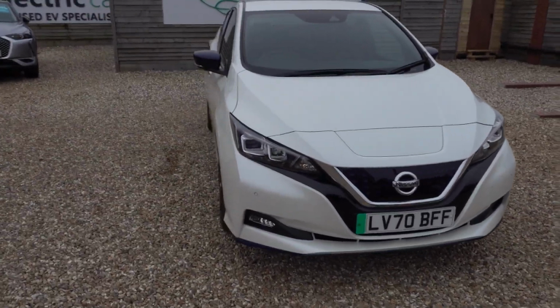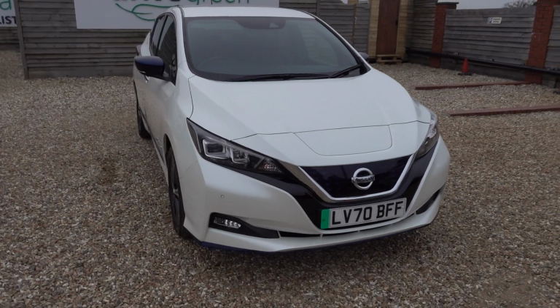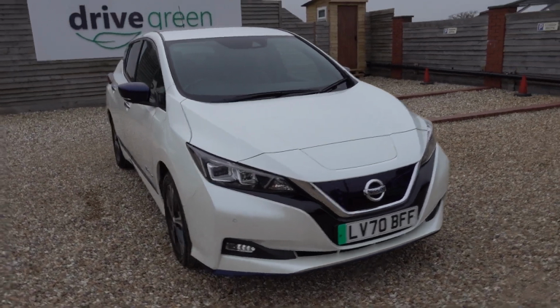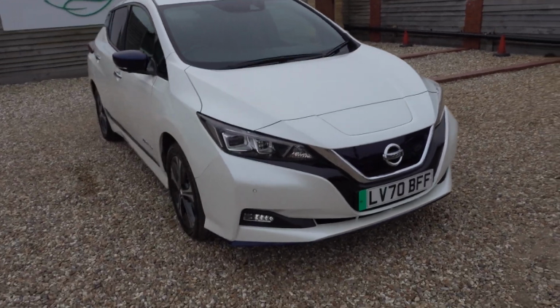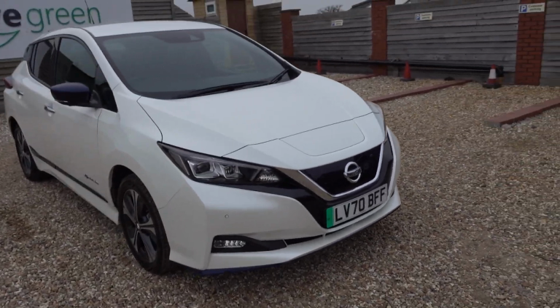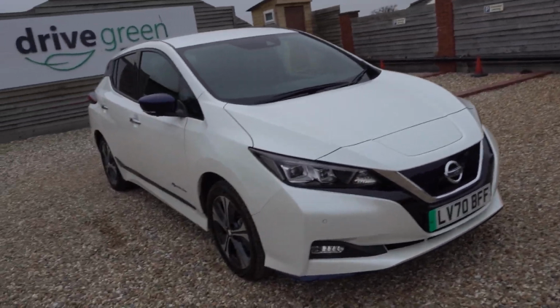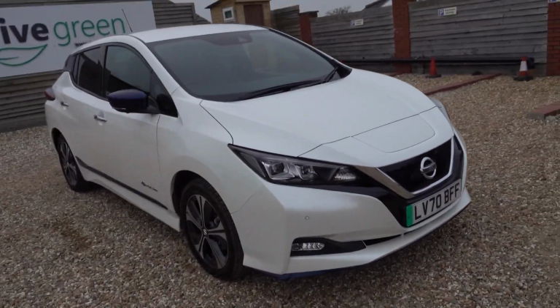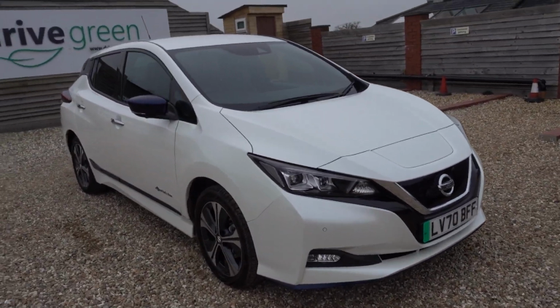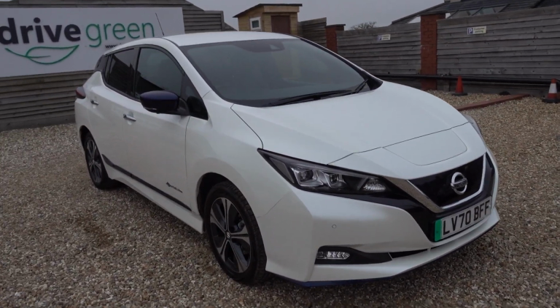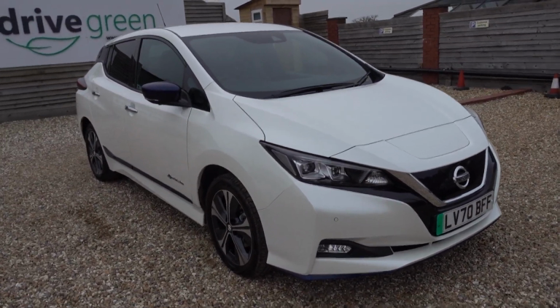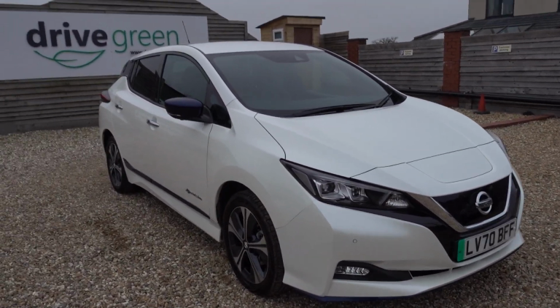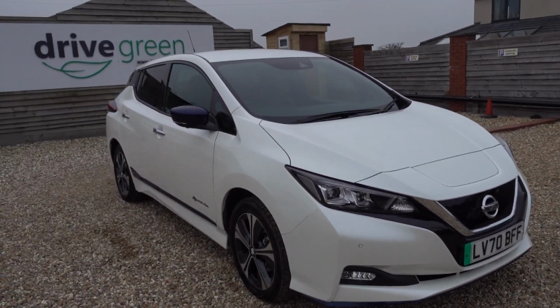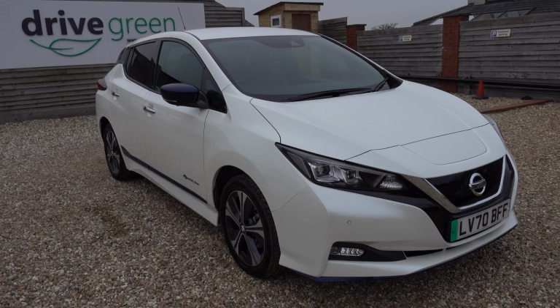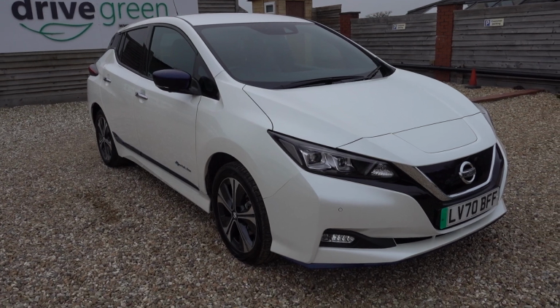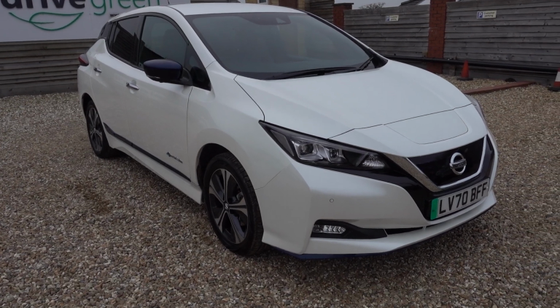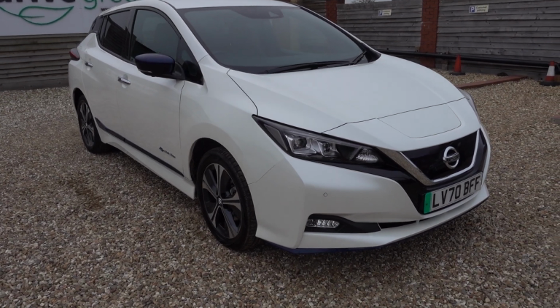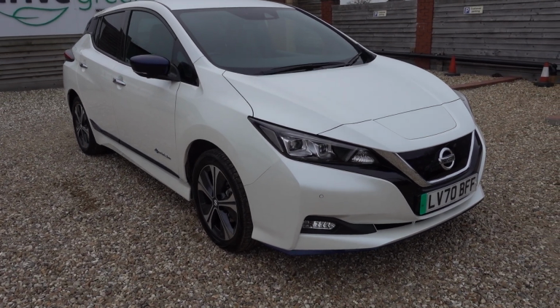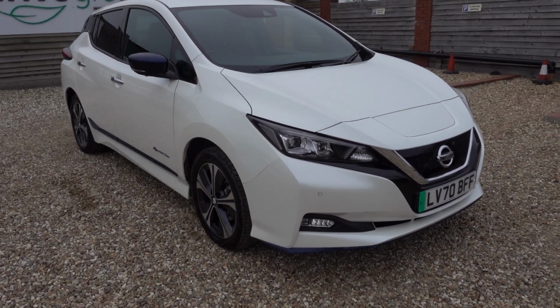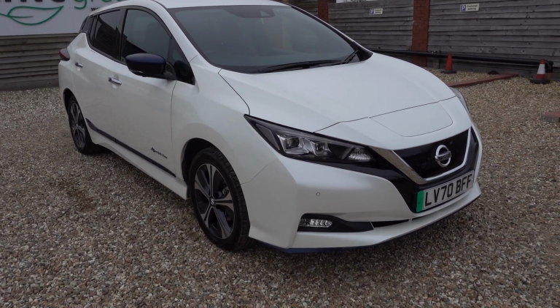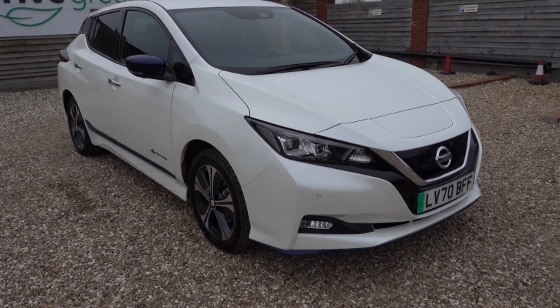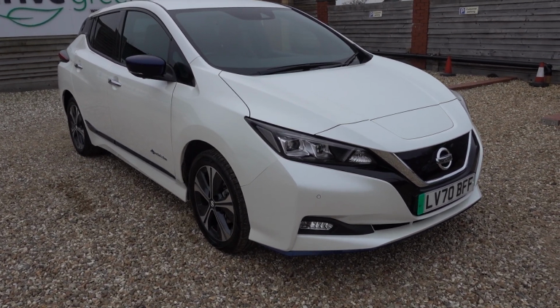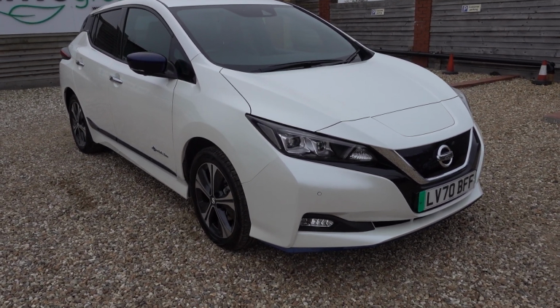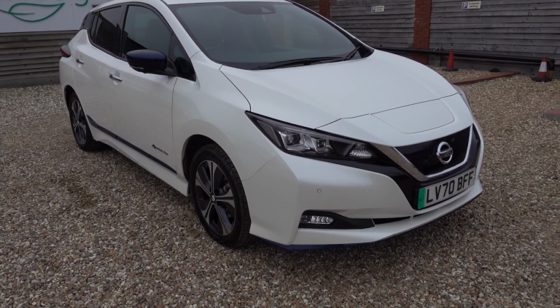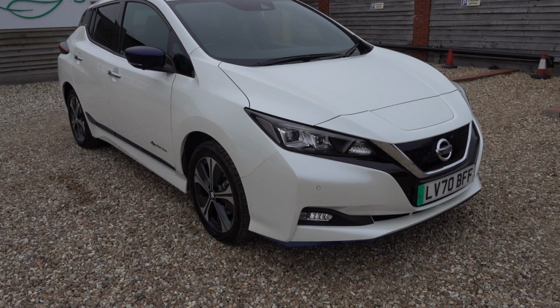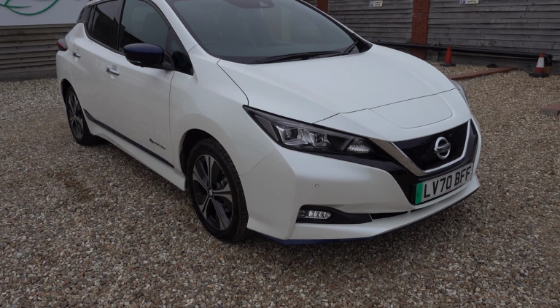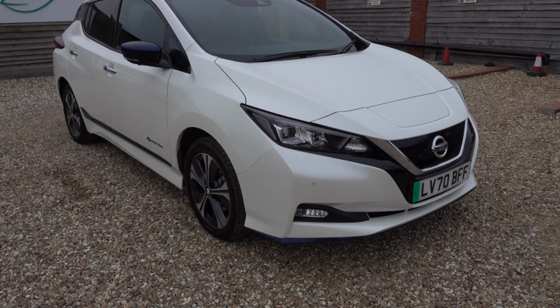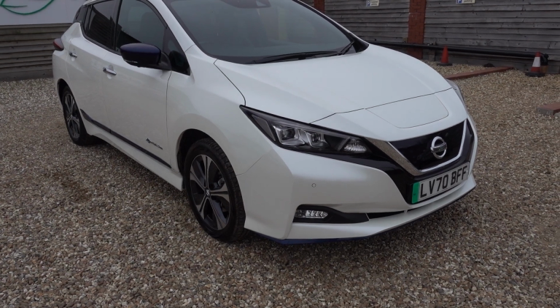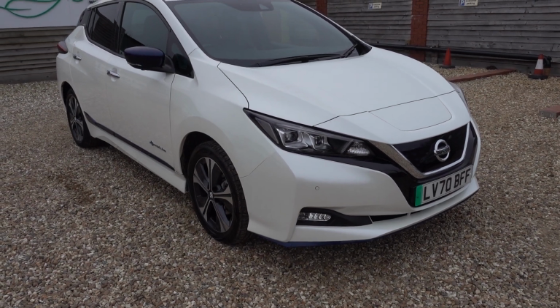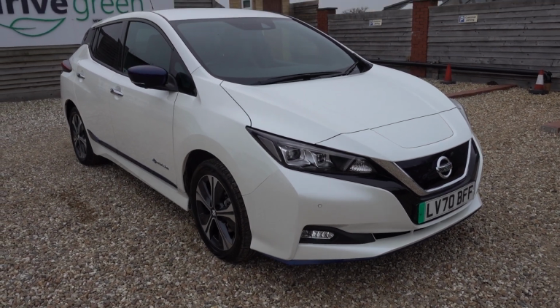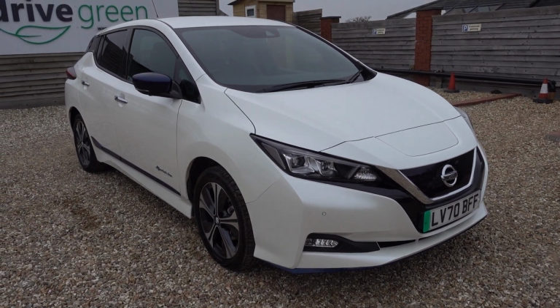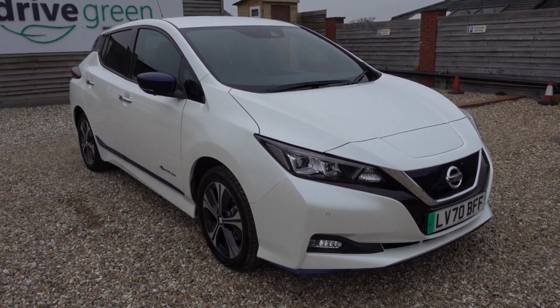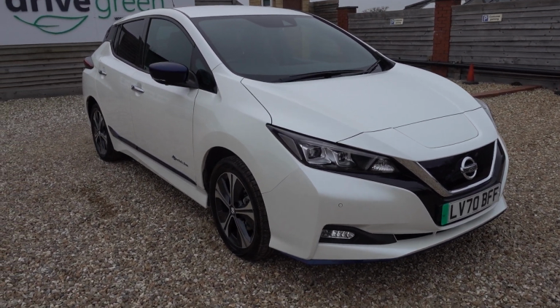This is a 3.0 which is basically the top spec Techno model so it's got all the spec in it. It's done 26,000 miles and it's going to be going out with a fresh service and a fresh MOT.